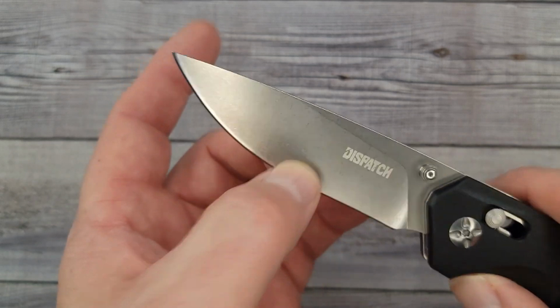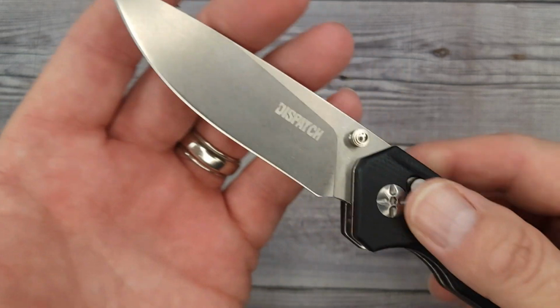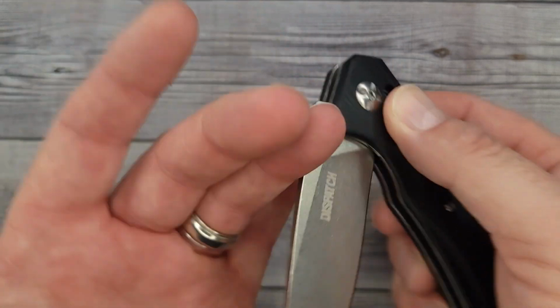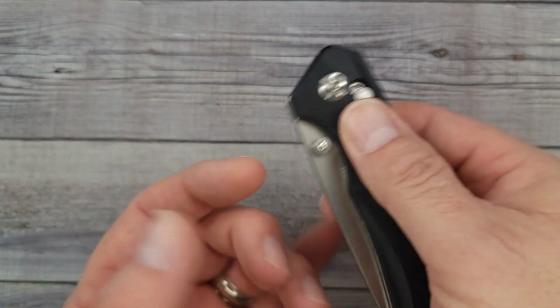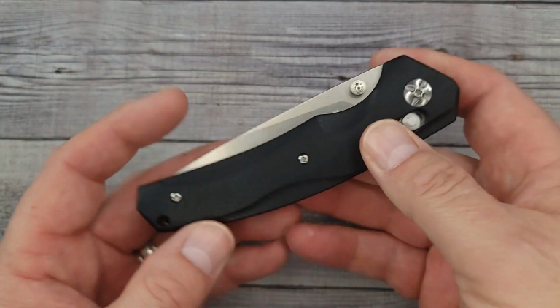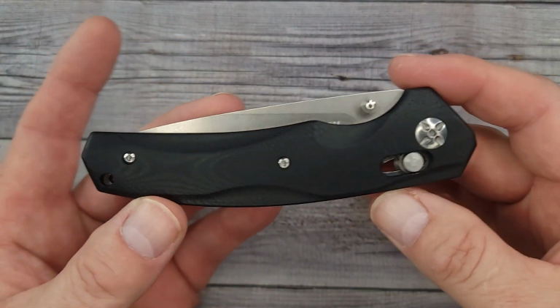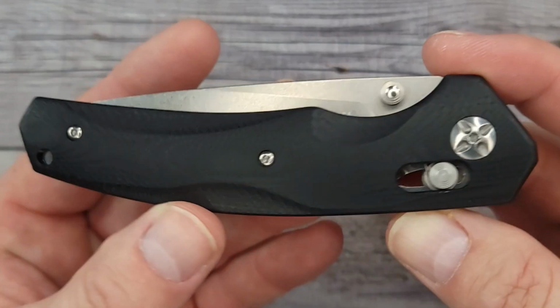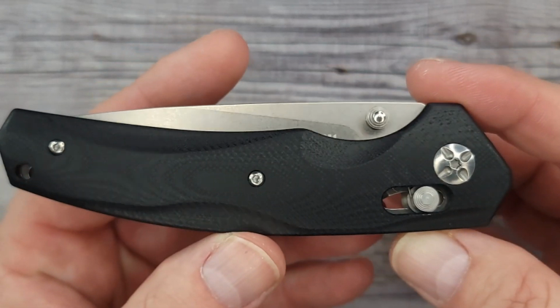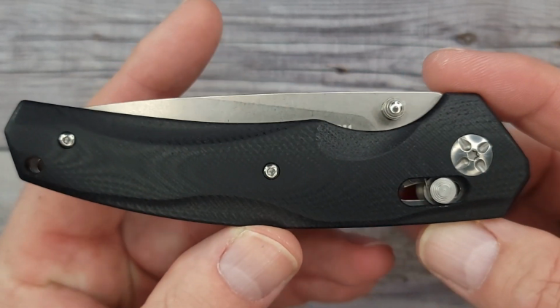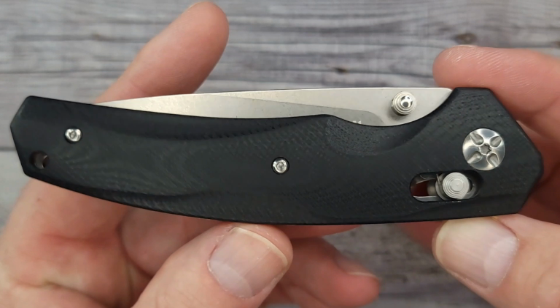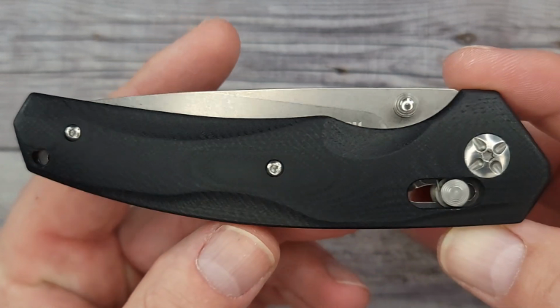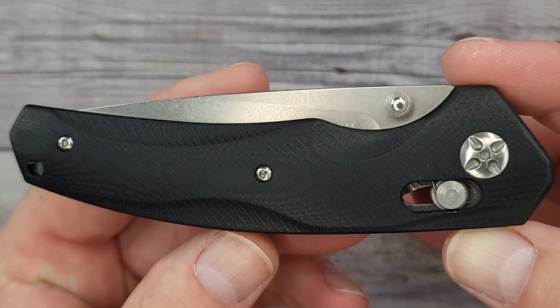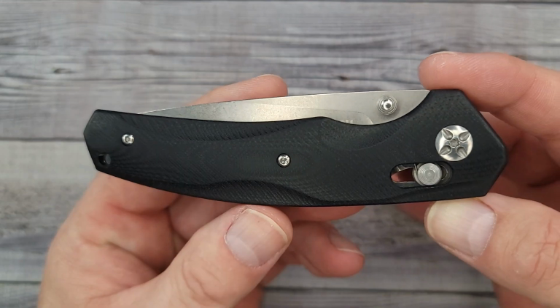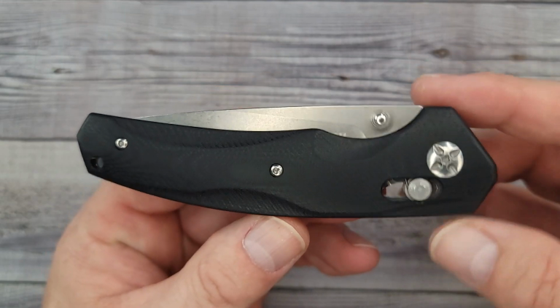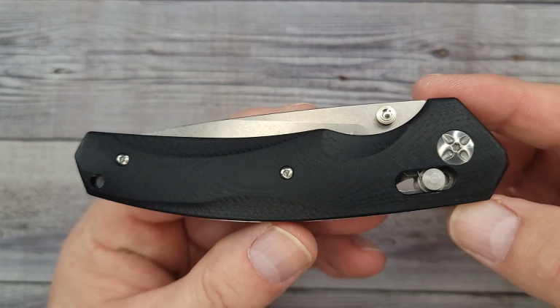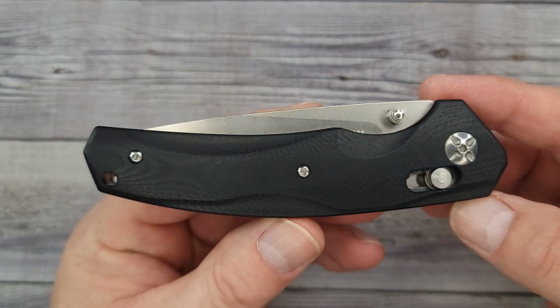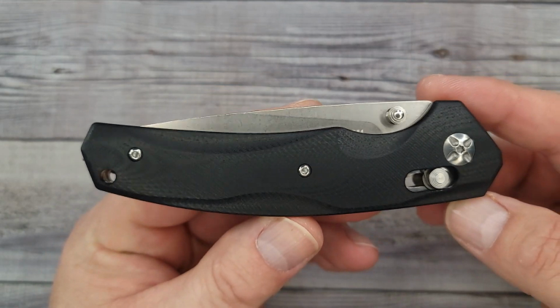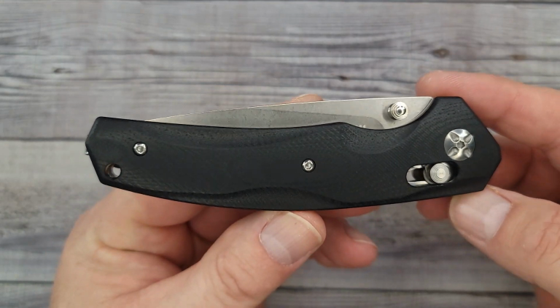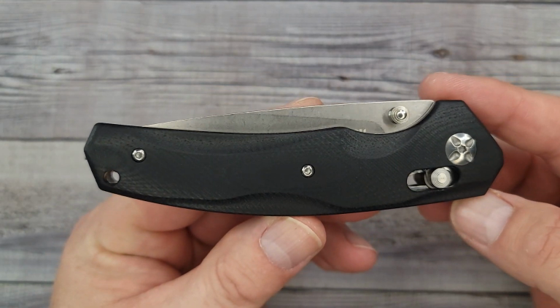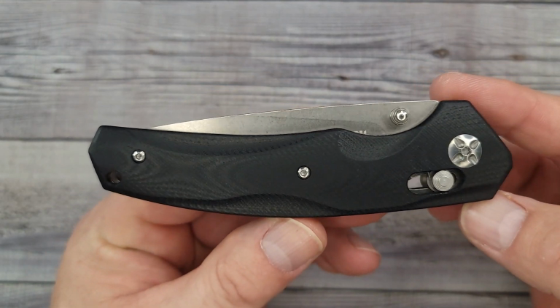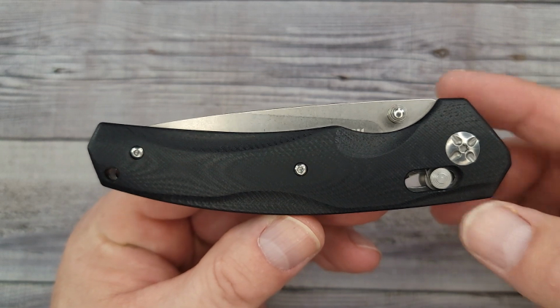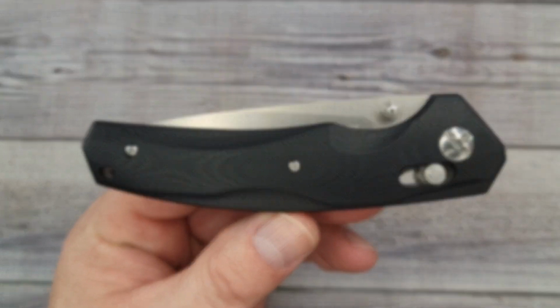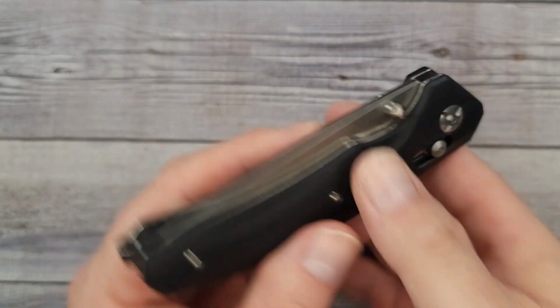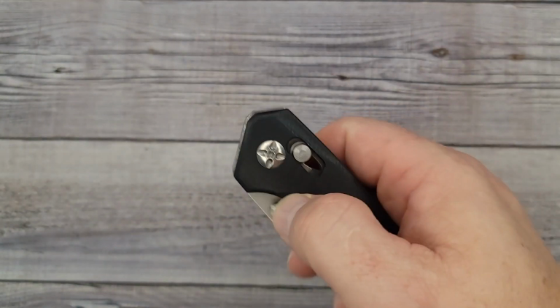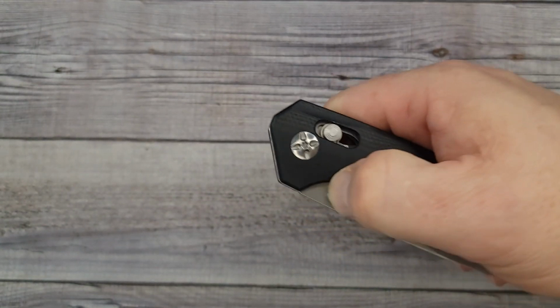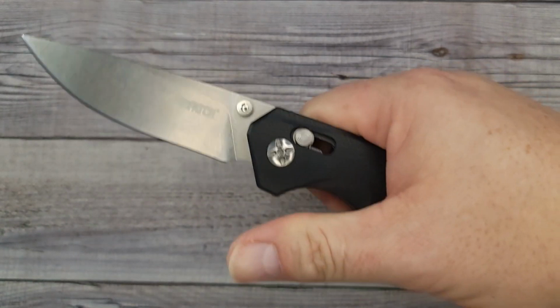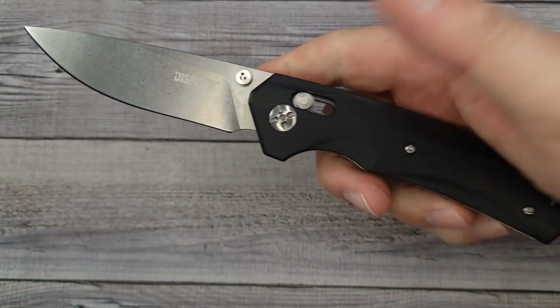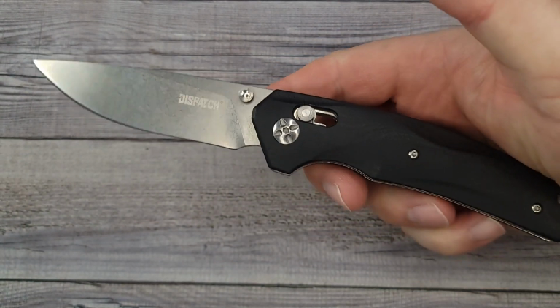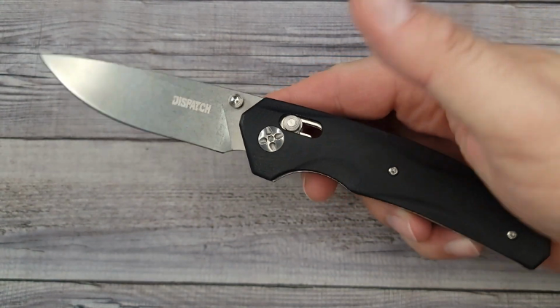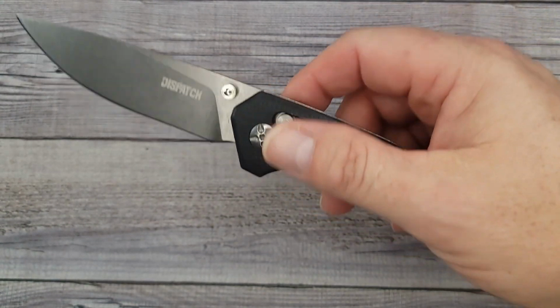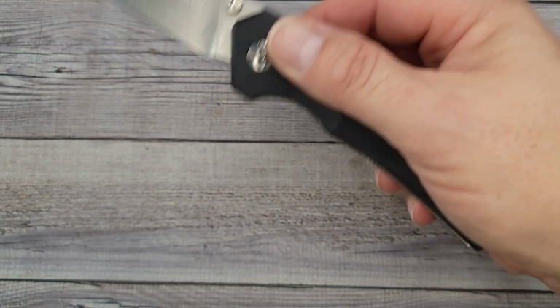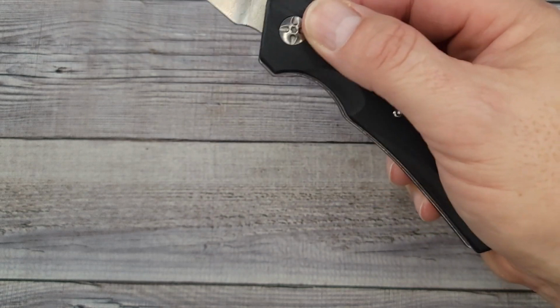It's 4.7 ounces, so this is one you can throw in the truck, throw in the tackle box, or it could be your first nicer knife — your first step up from gas station. Or you could be somebody like me that likes everything from $15 to, well, sky's the limit.